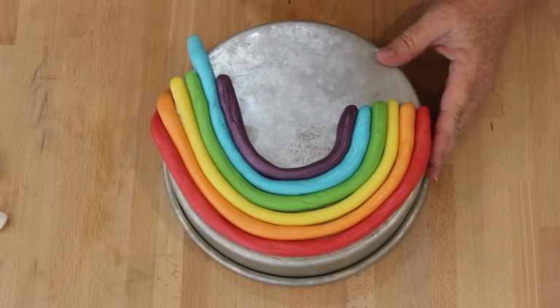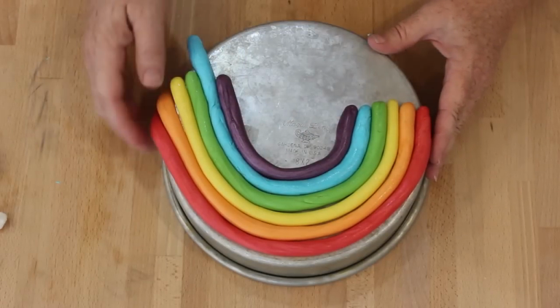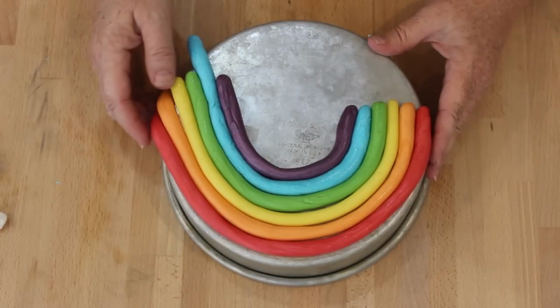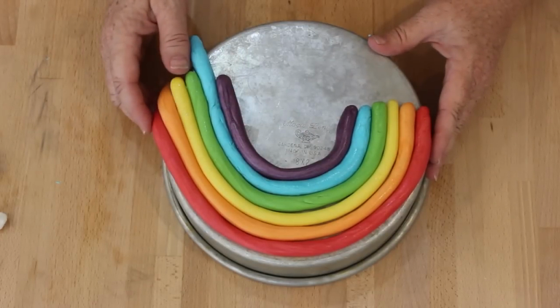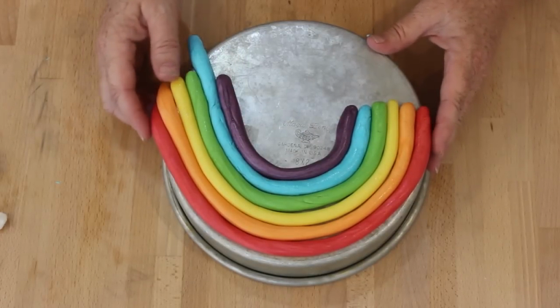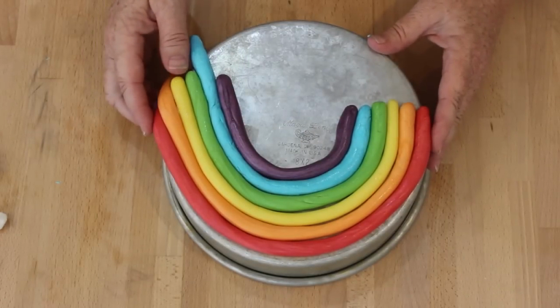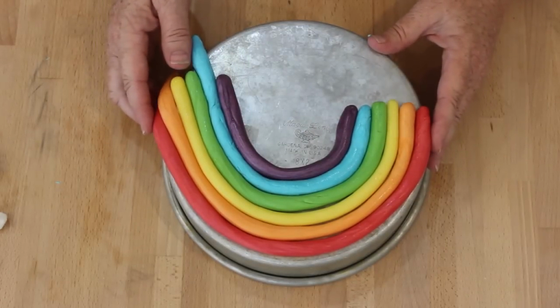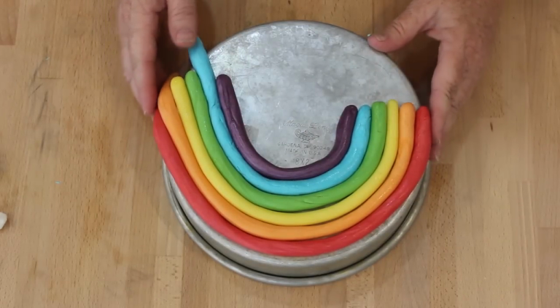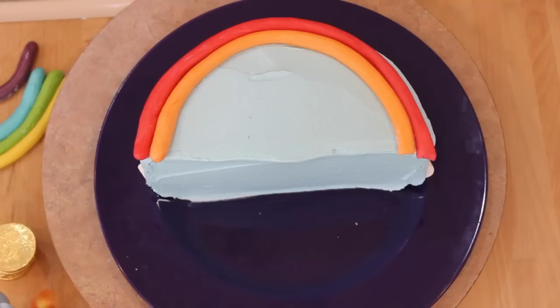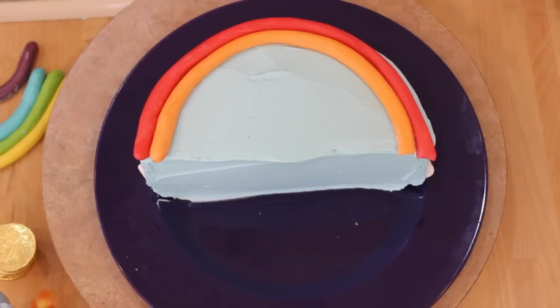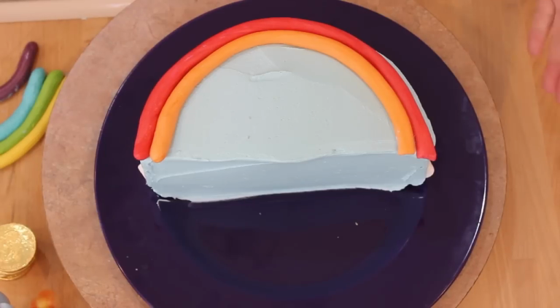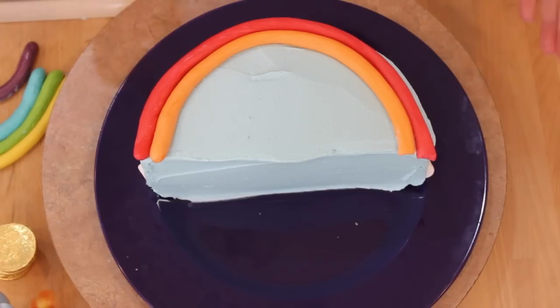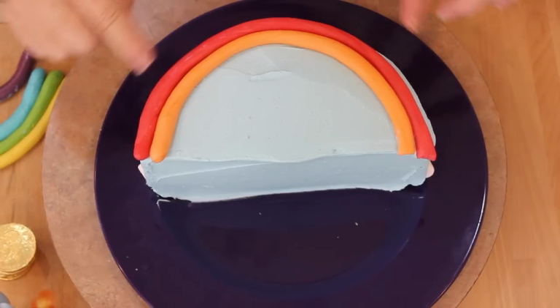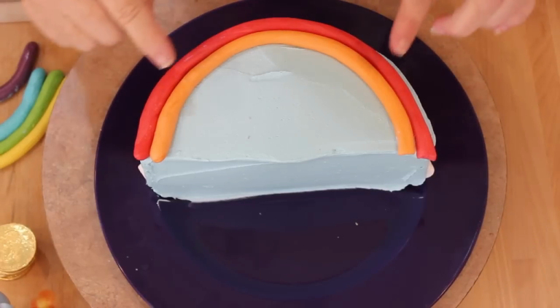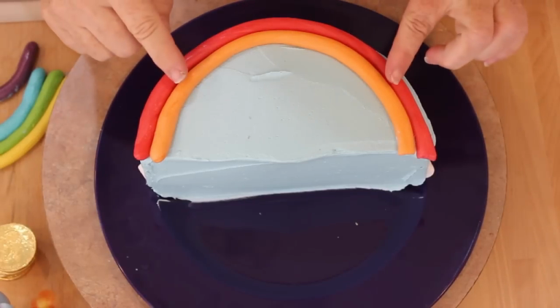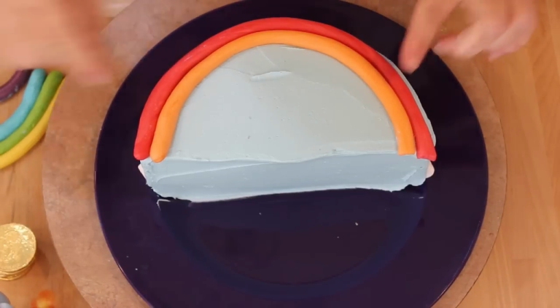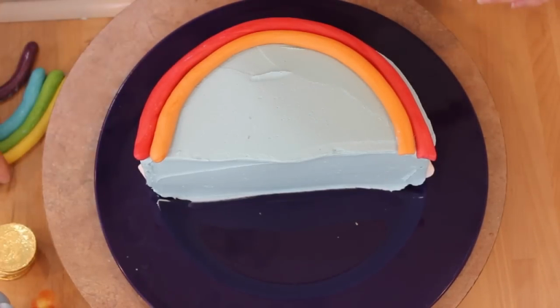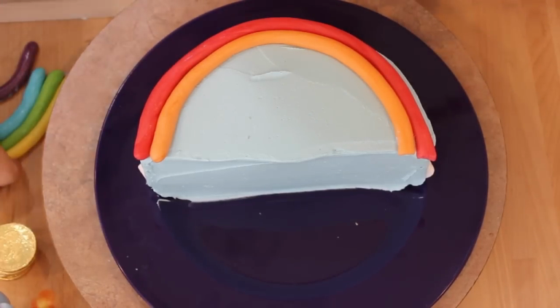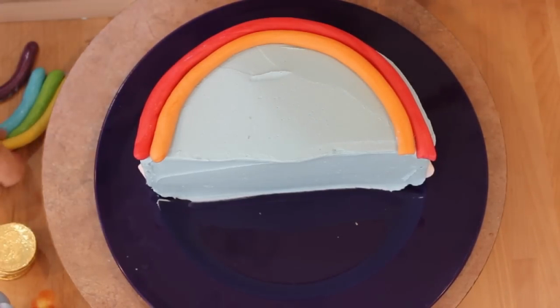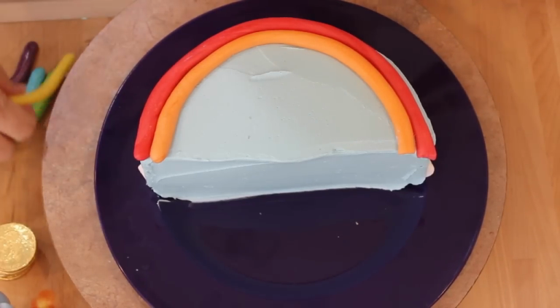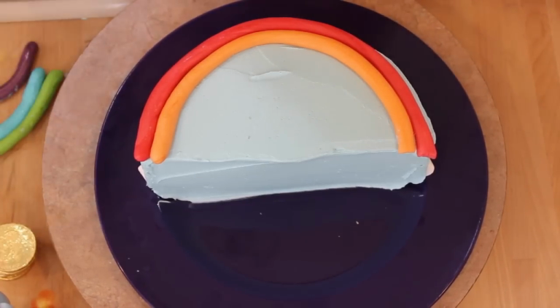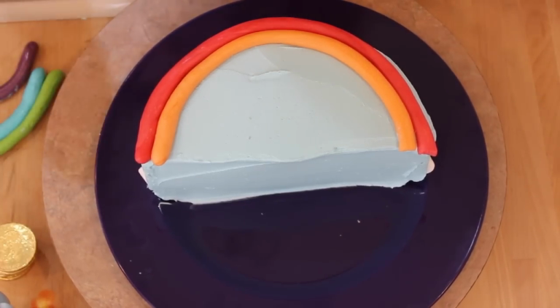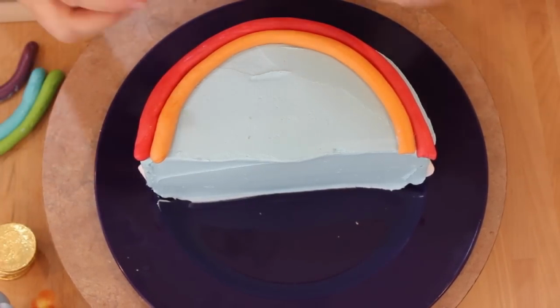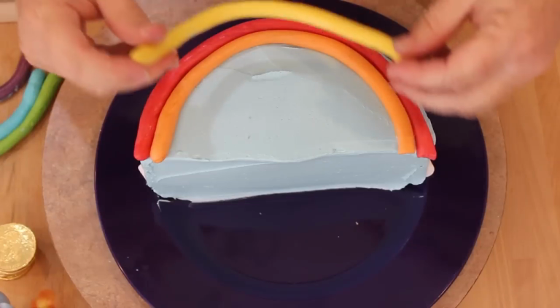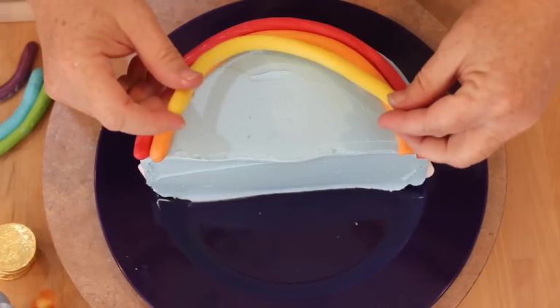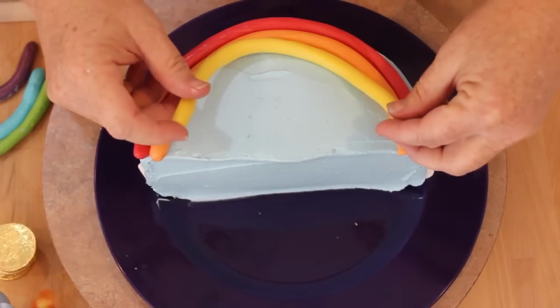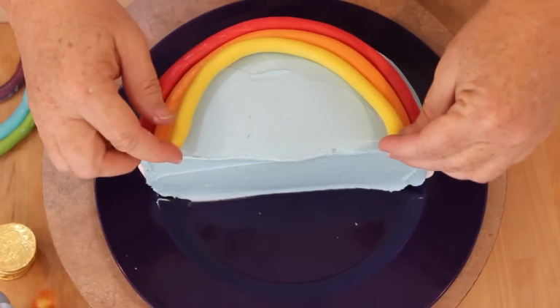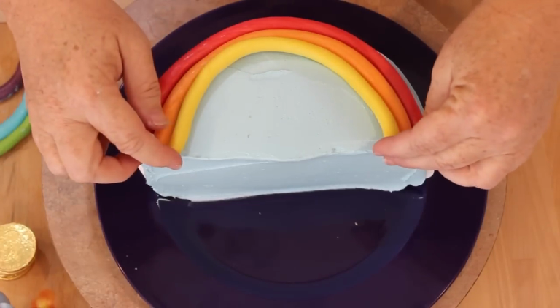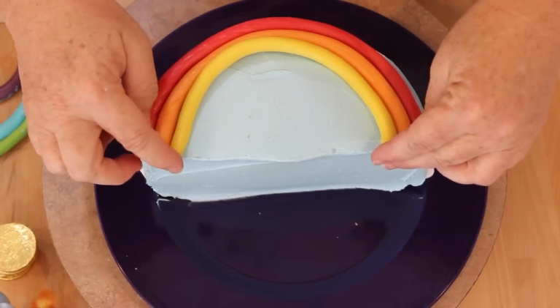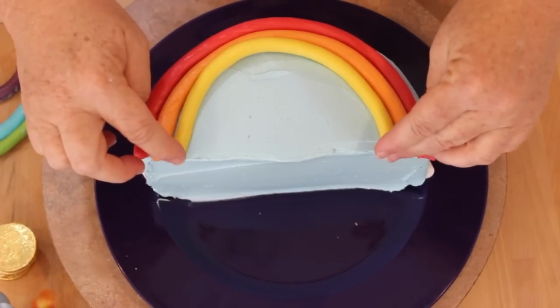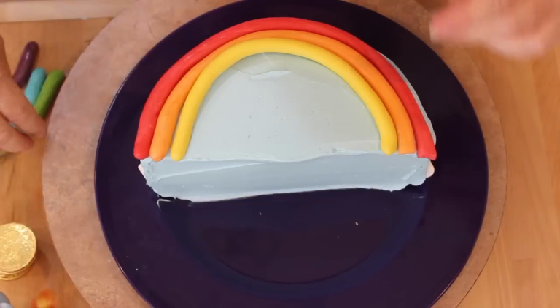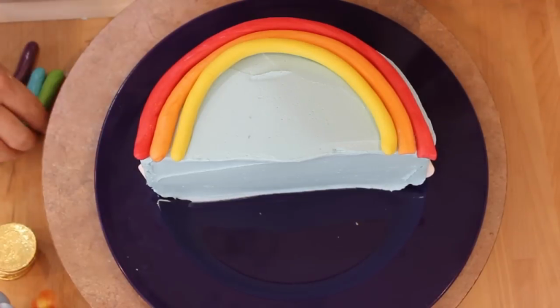I've already put the red and the orange on, and now I'm going to add the other colors. I've got yellow, then green — layering each color of the rainbow across the cake.